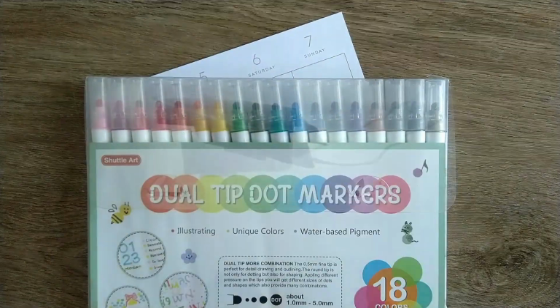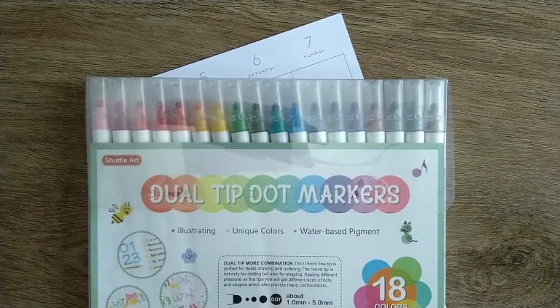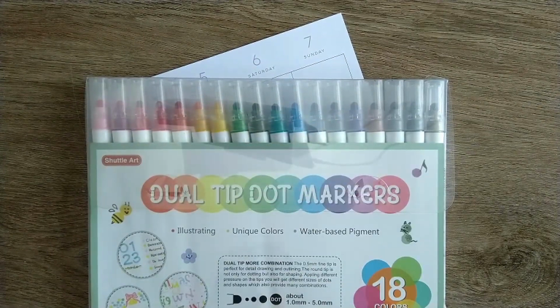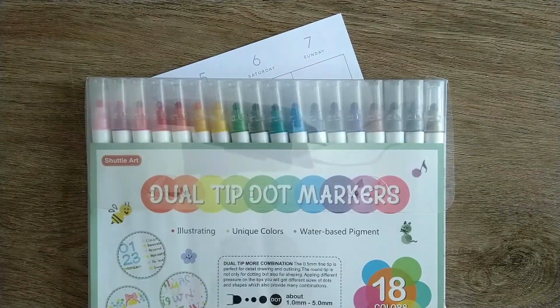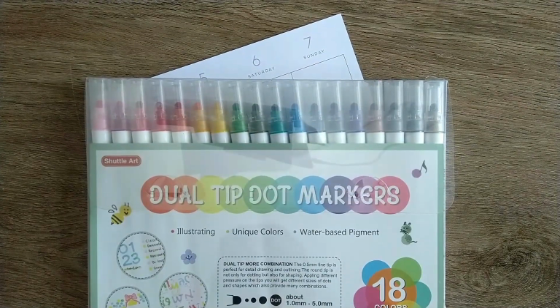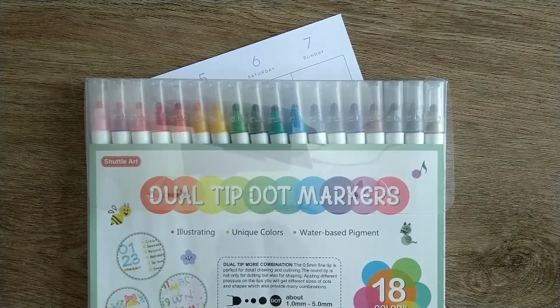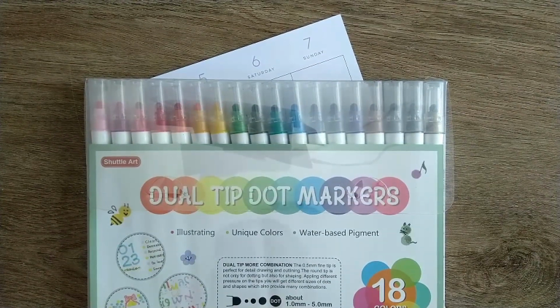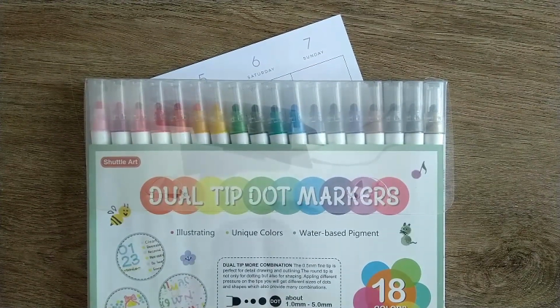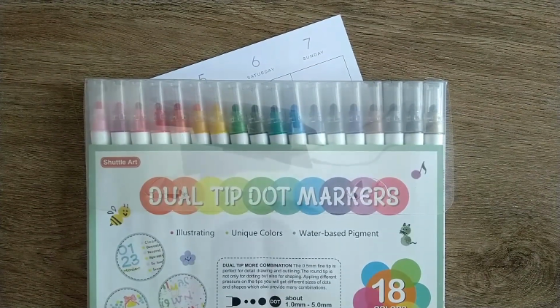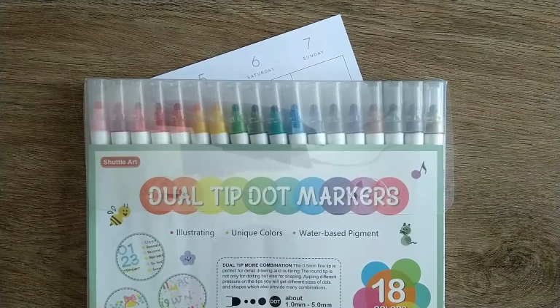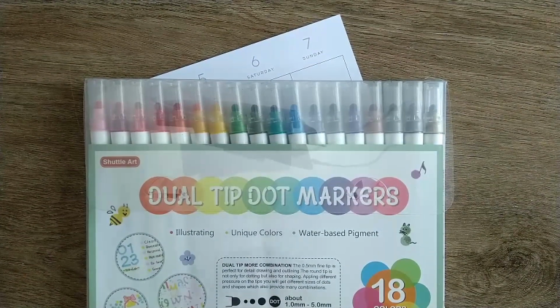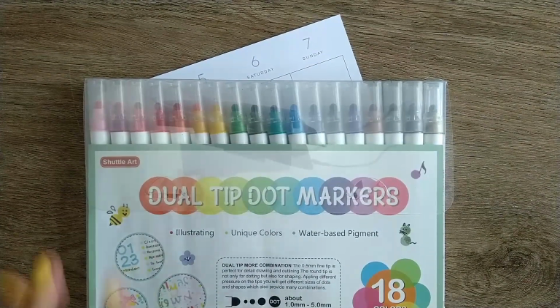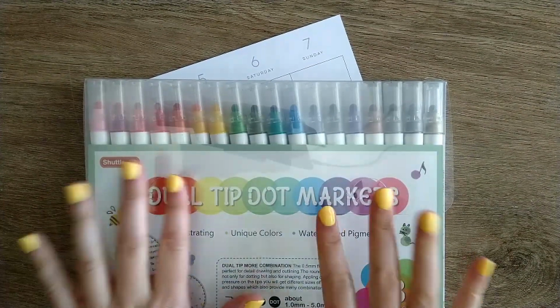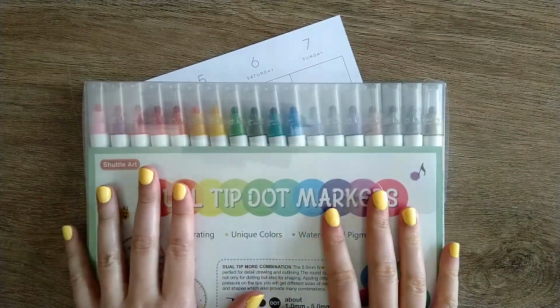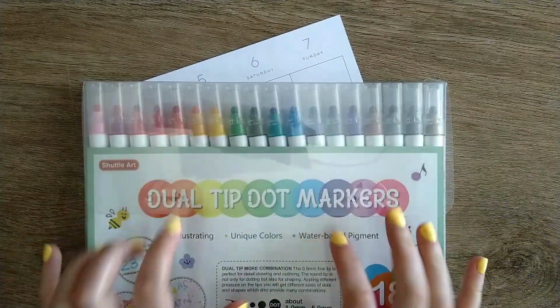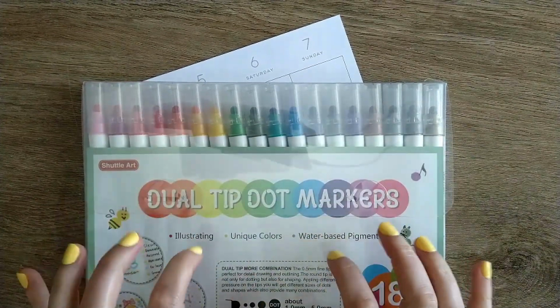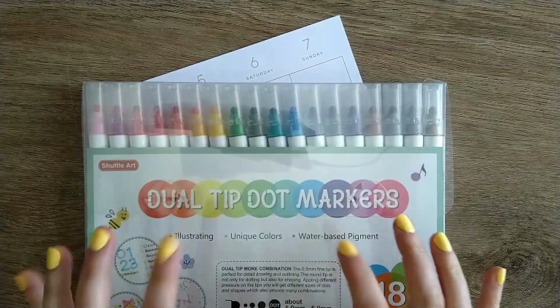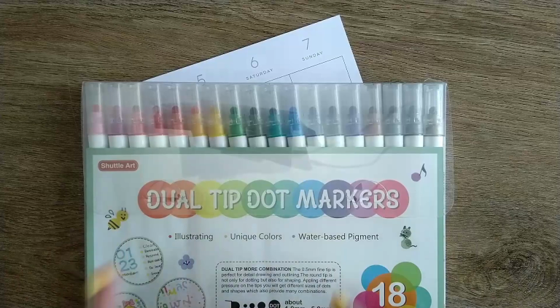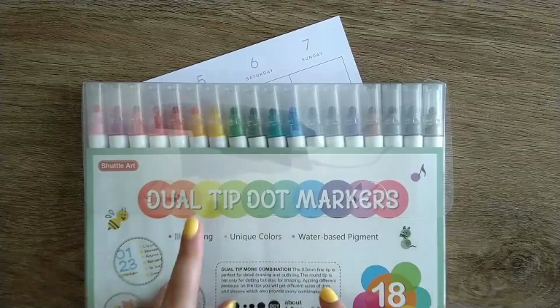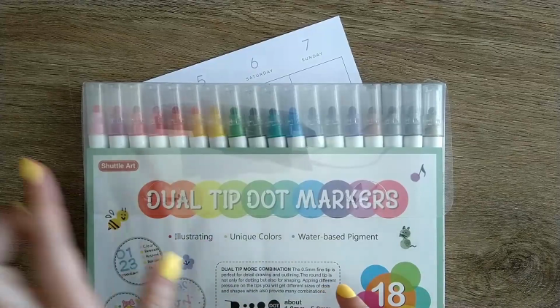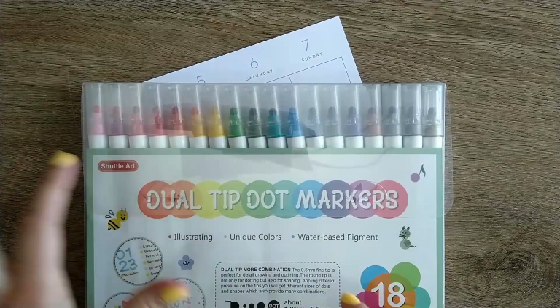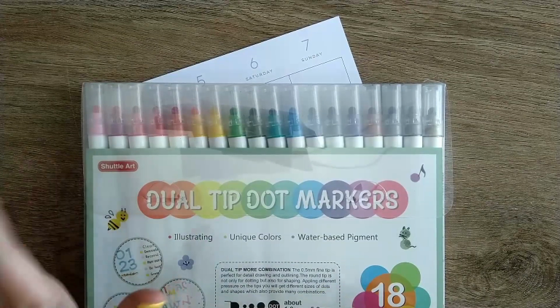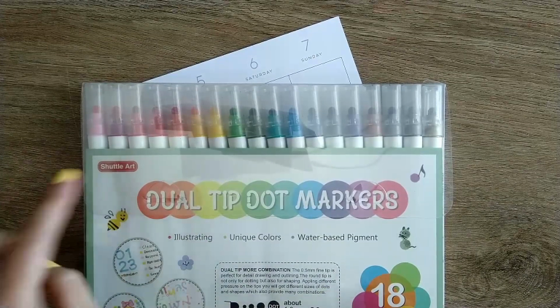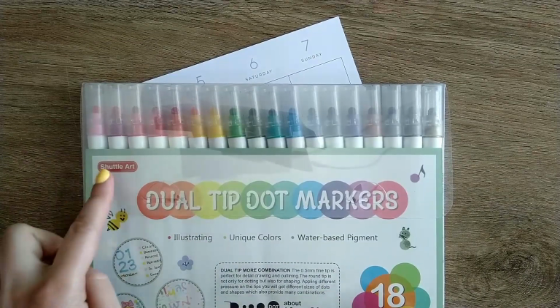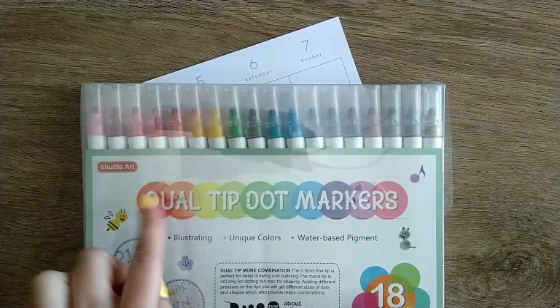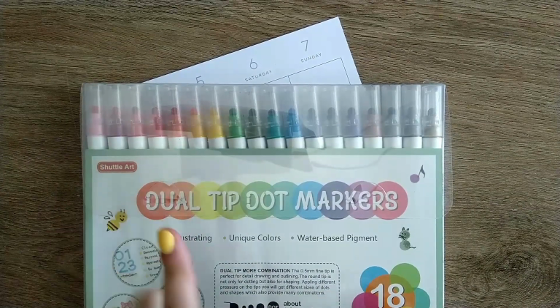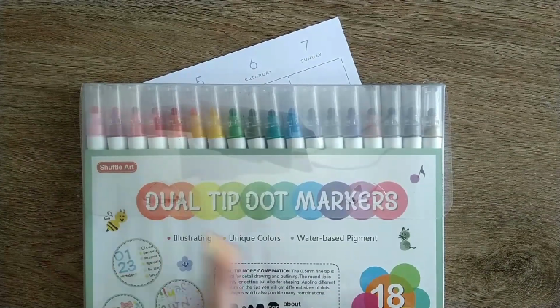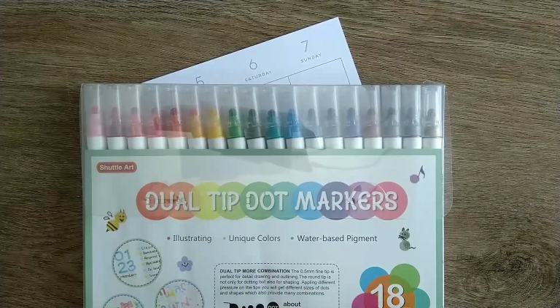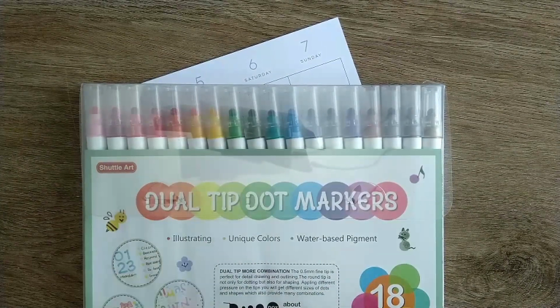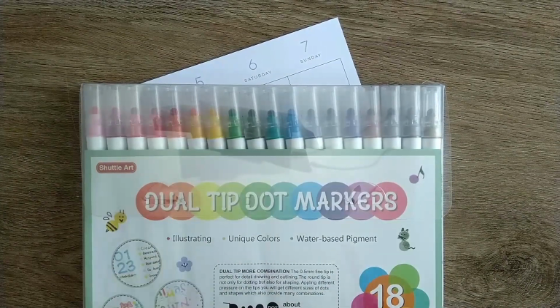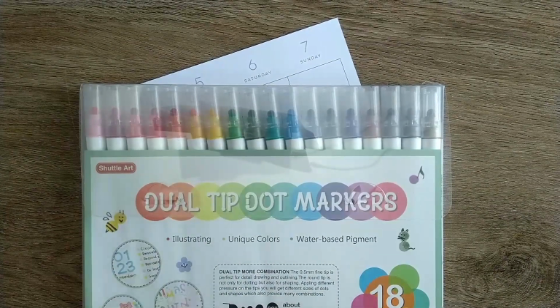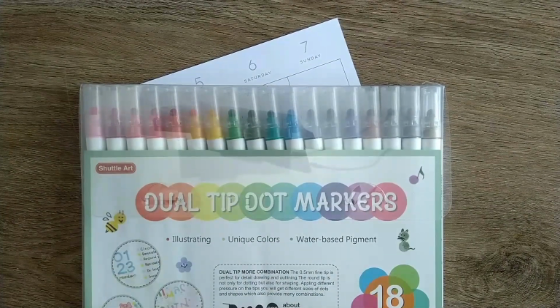Hi friends, I'm Katie. Welcome back to my studio. Today I'm going to do a quick product review for these Shuttle Art Dual Tip Dot Markers.